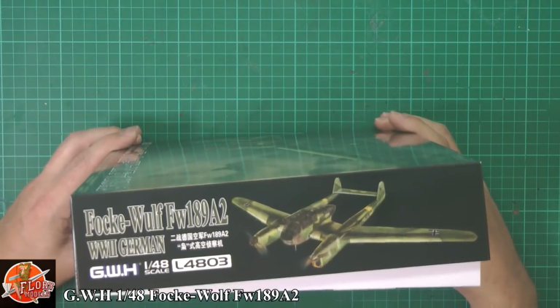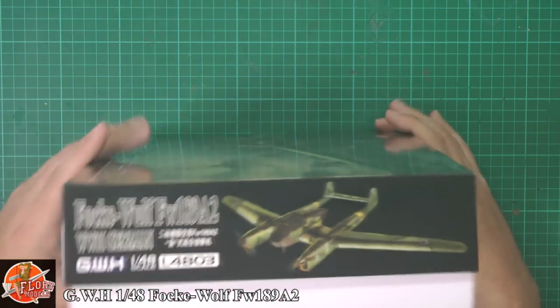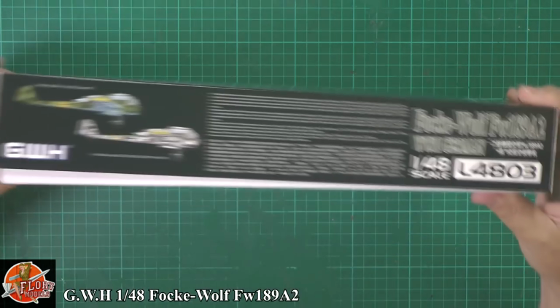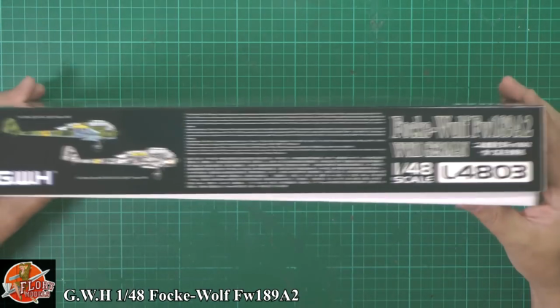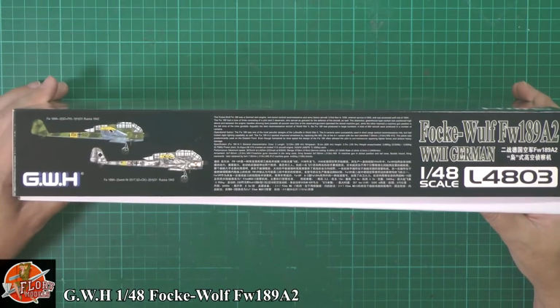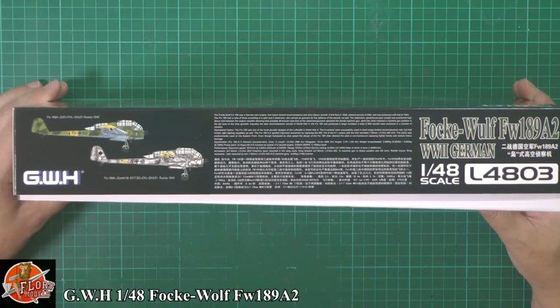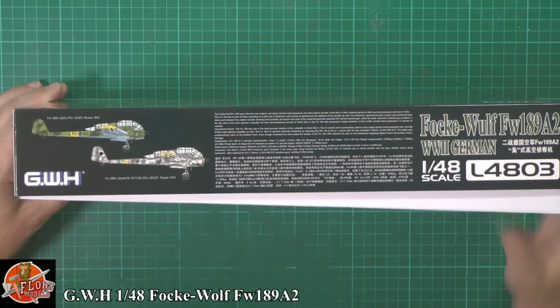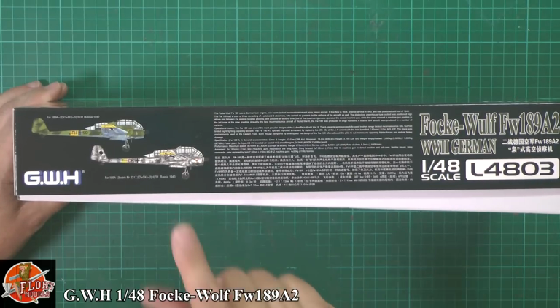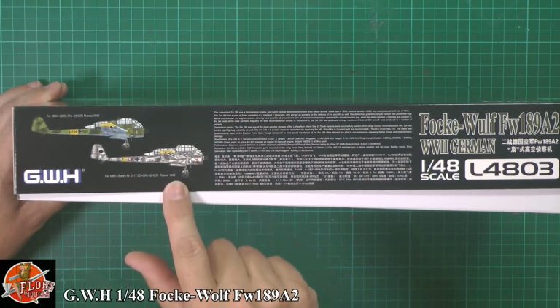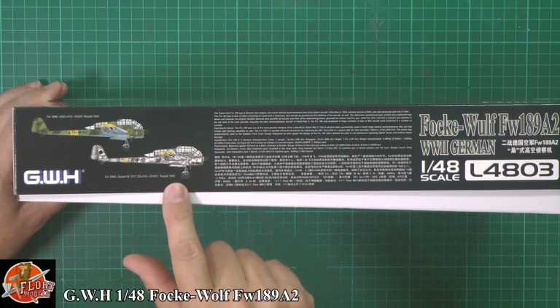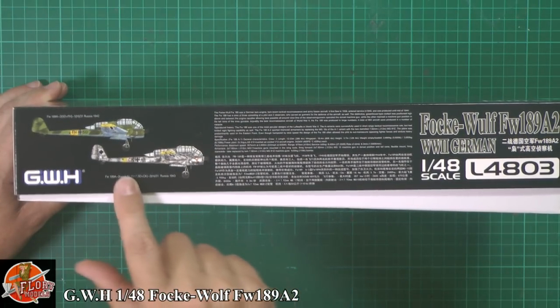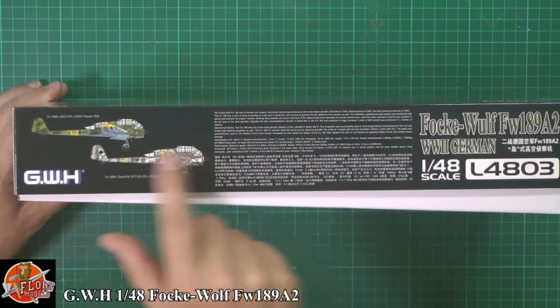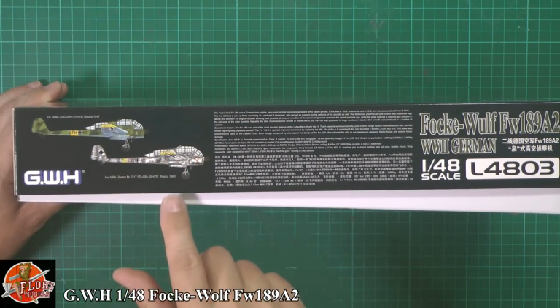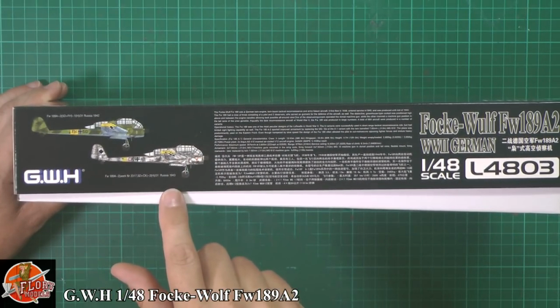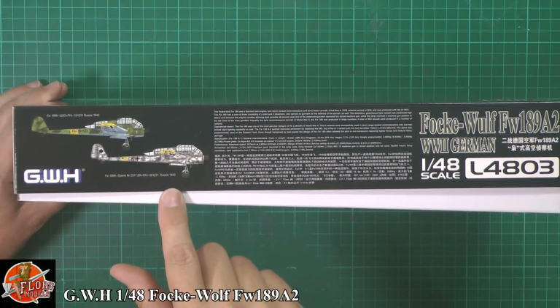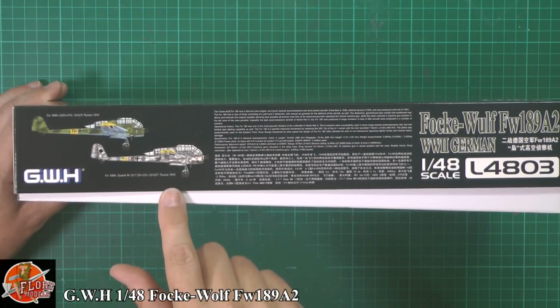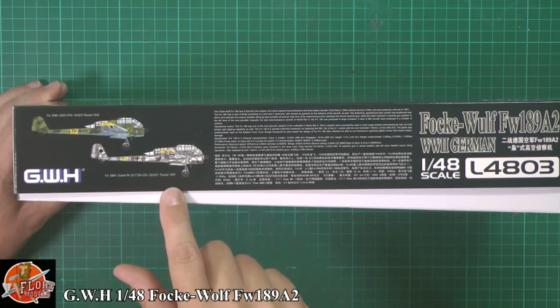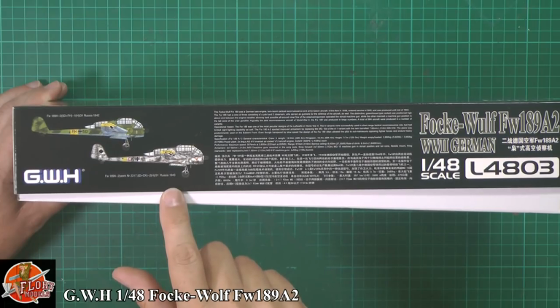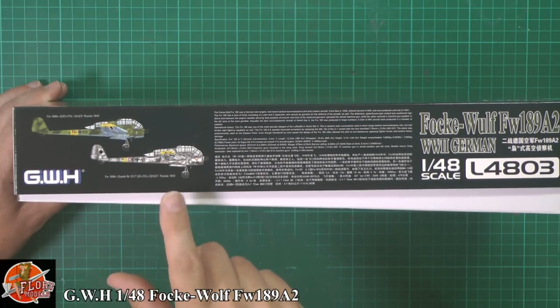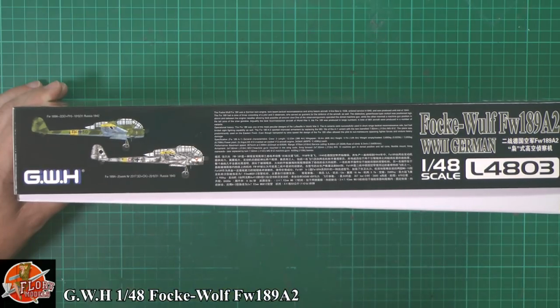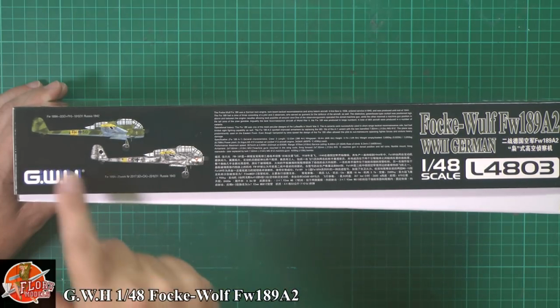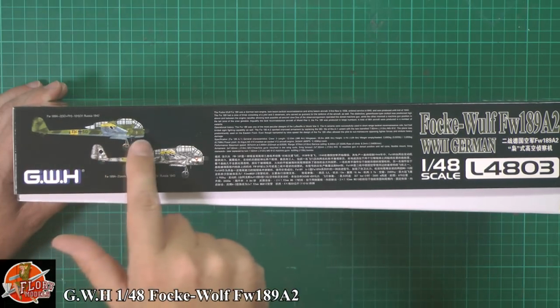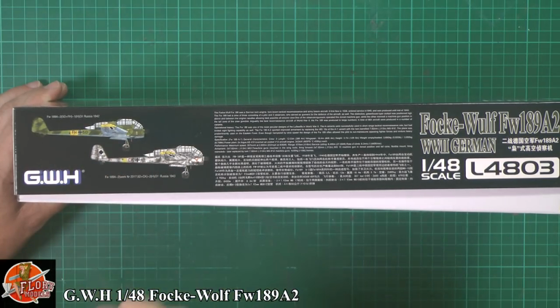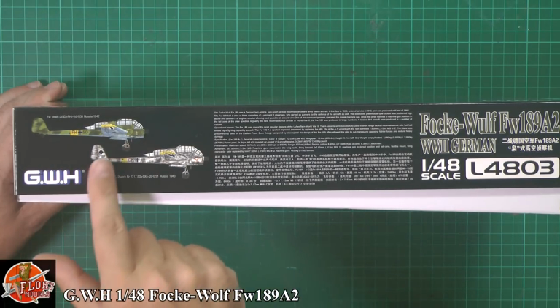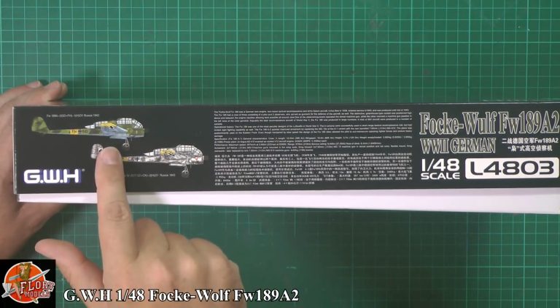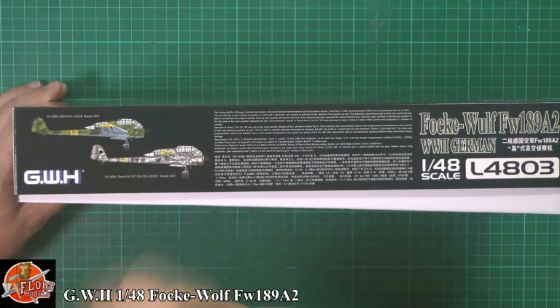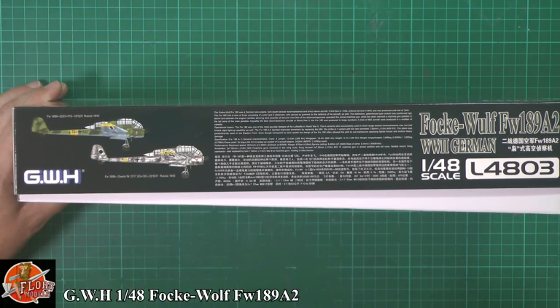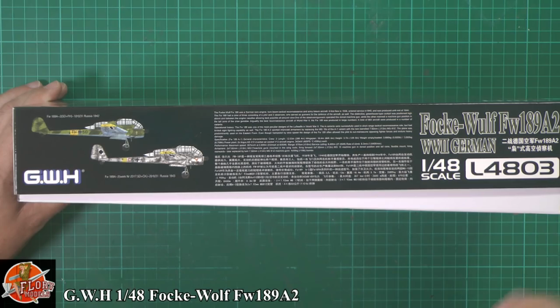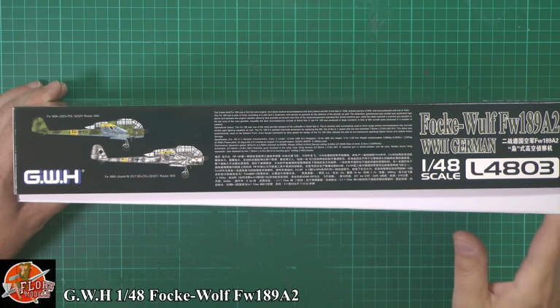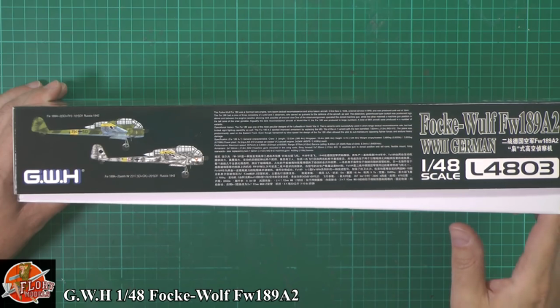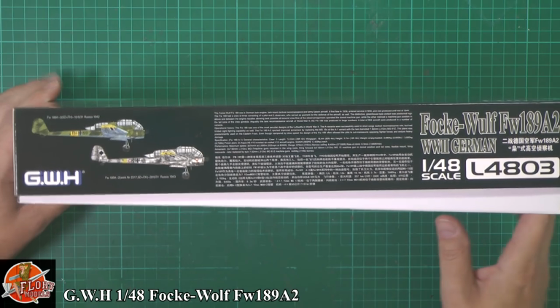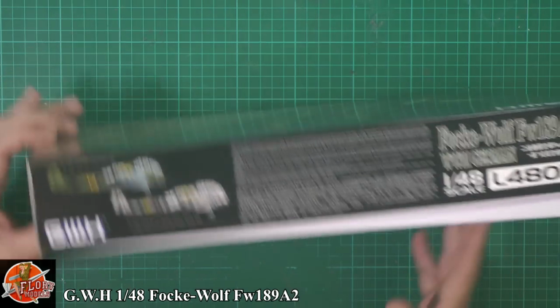Running around the box, a couple of markings down here. Some really nice markings with the winter camo for Russia 1943, and we've got the standard green splinter camo for Russia 1942 as well.